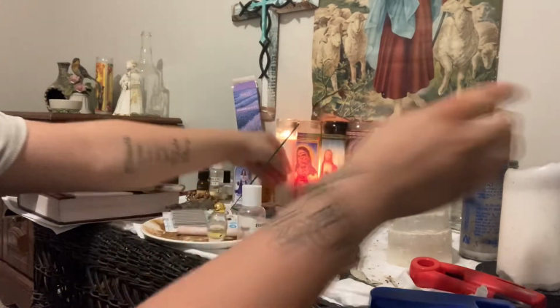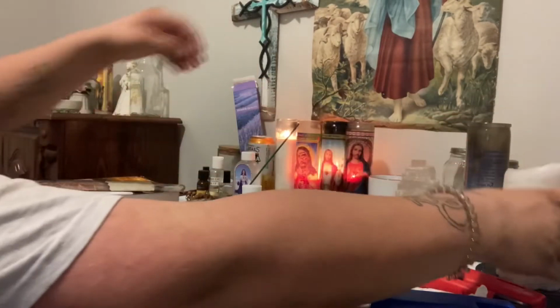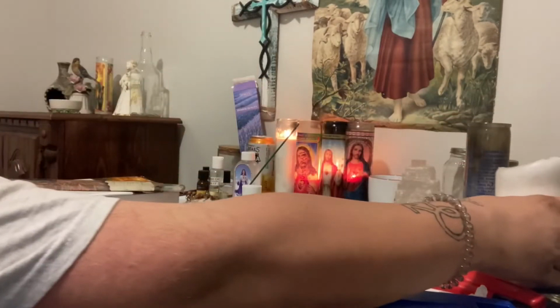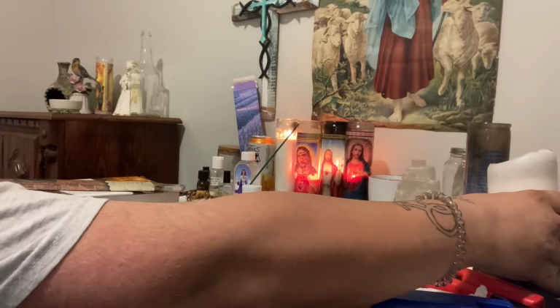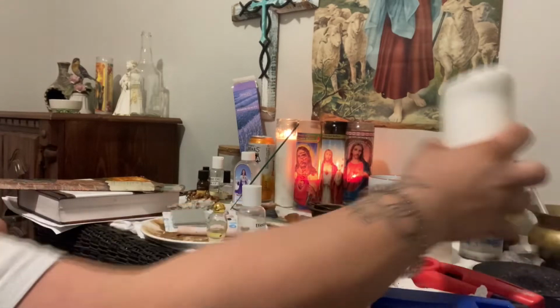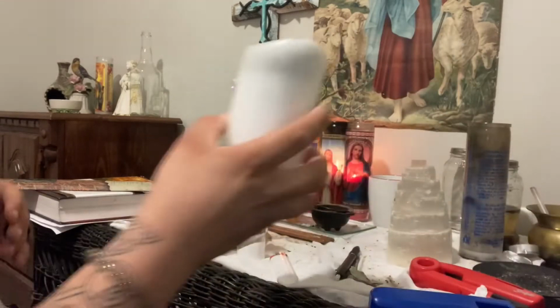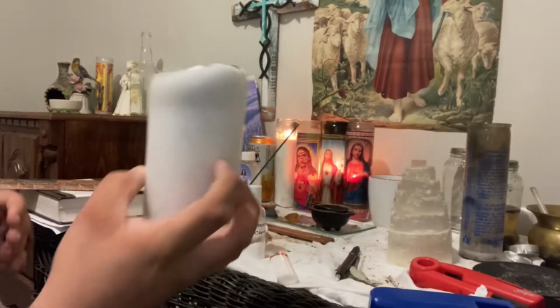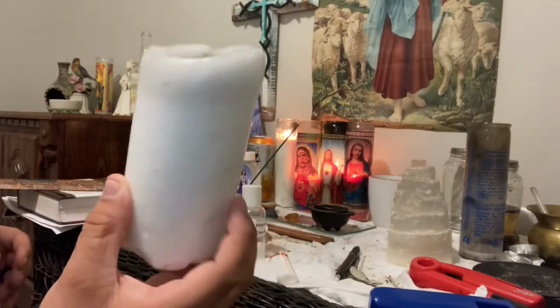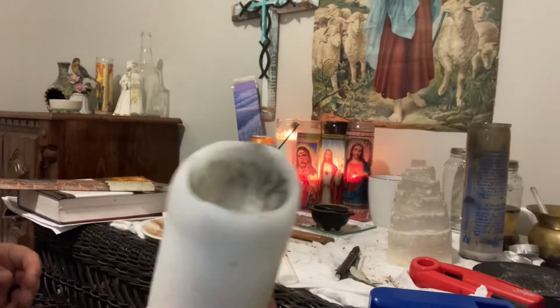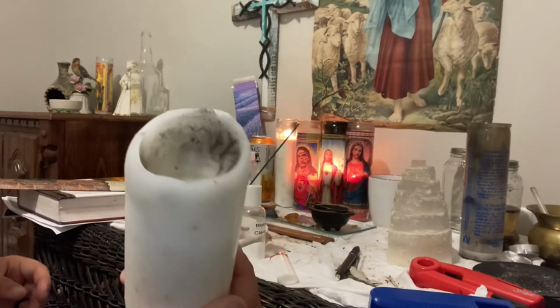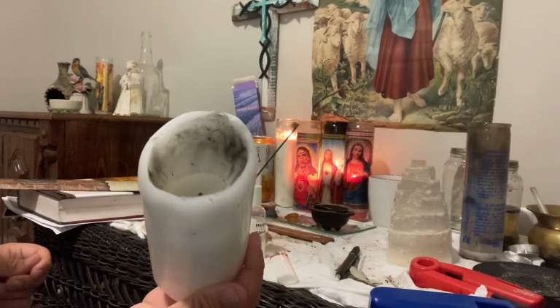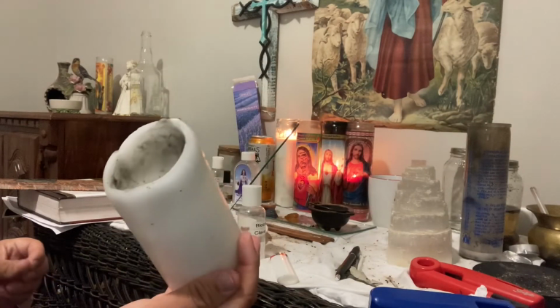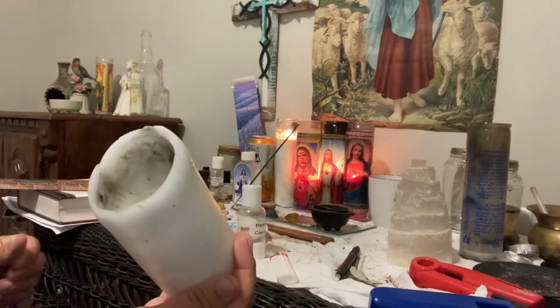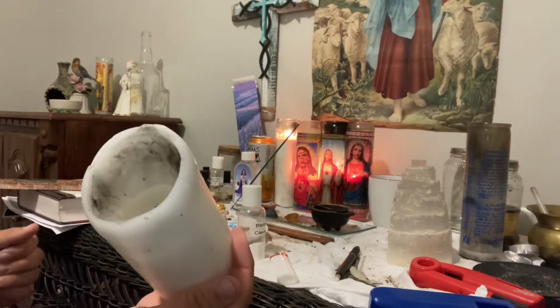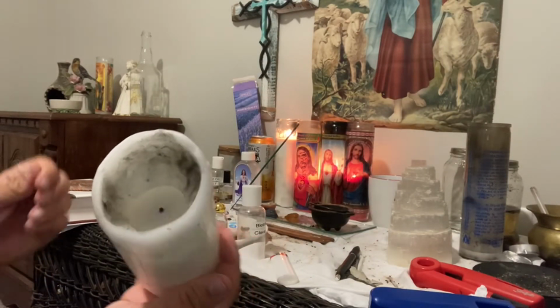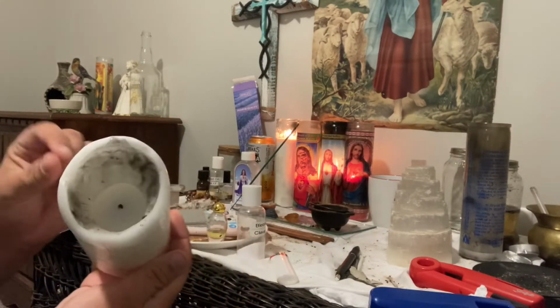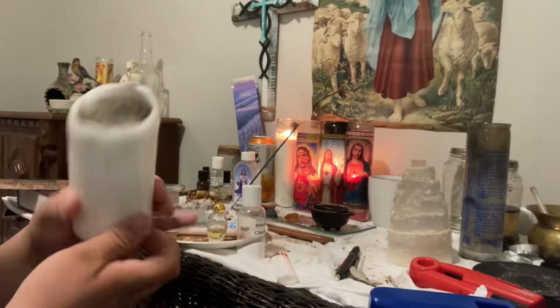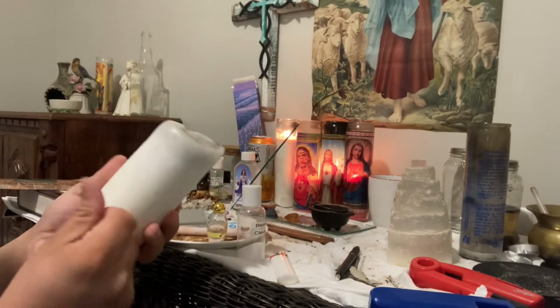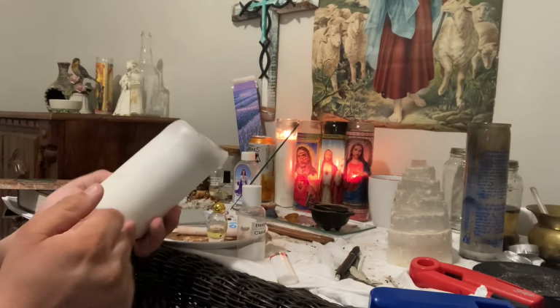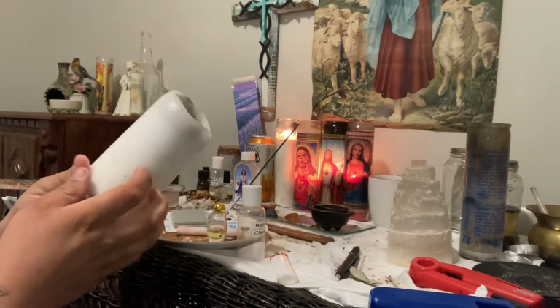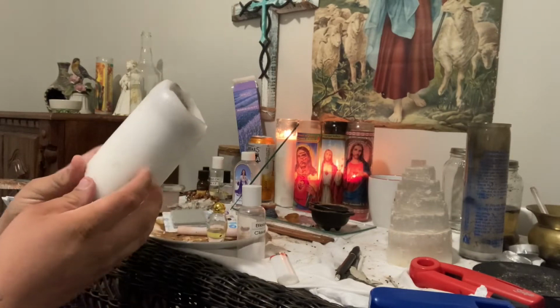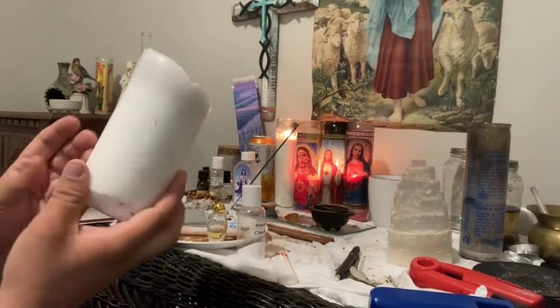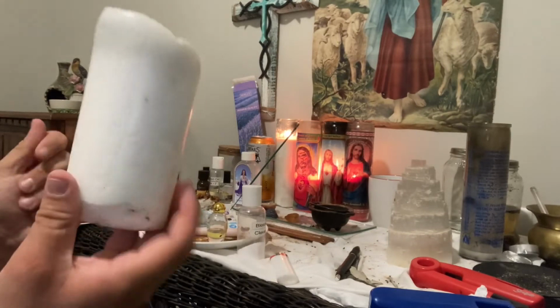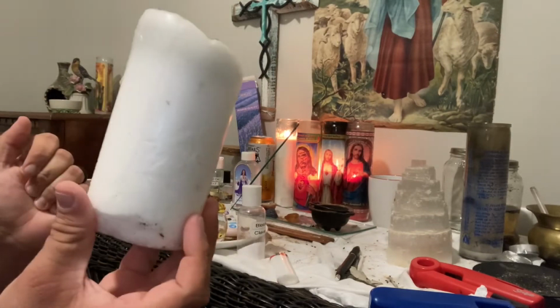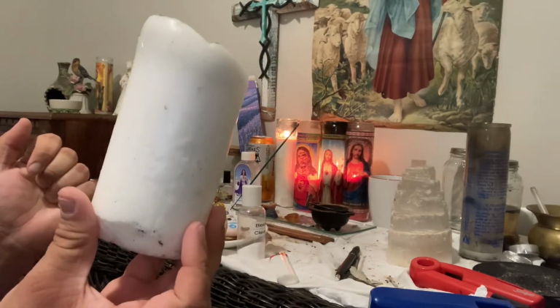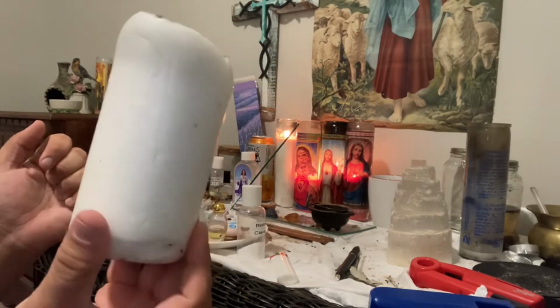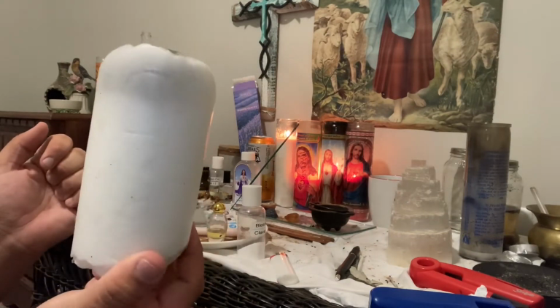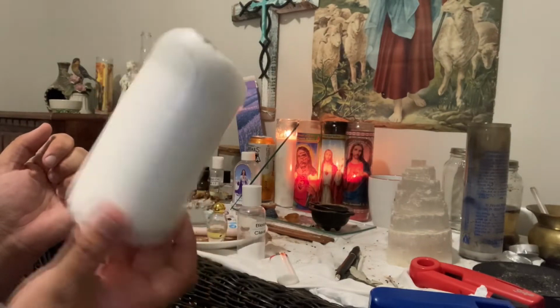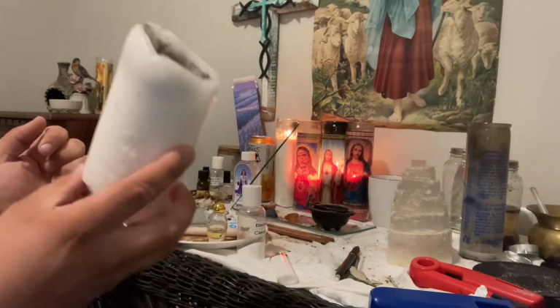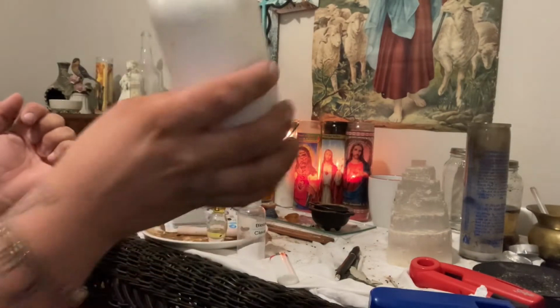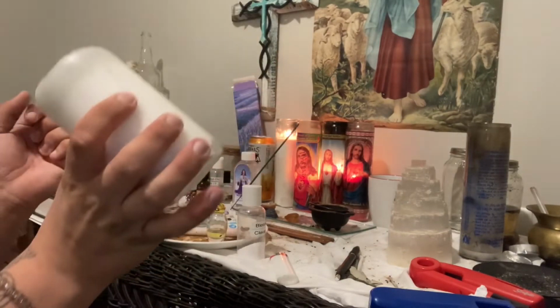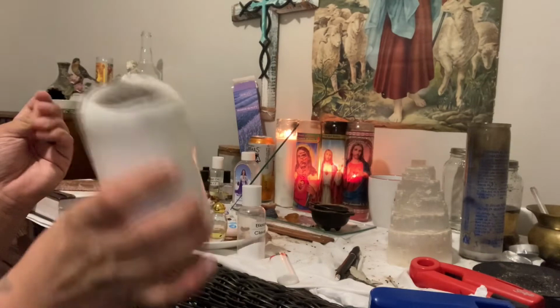And also this candle right here — this is a cloaking candle. So whenever I'm doing any type of working, this is used for cloaking.